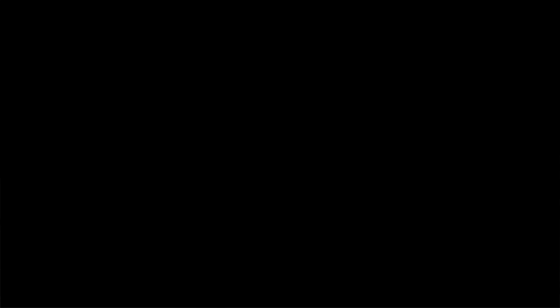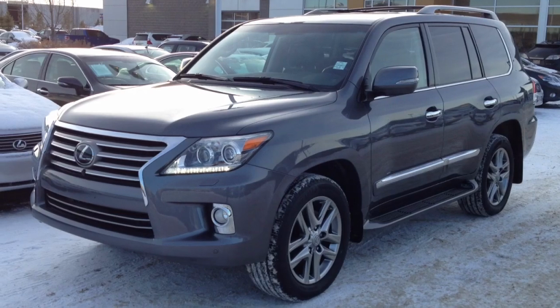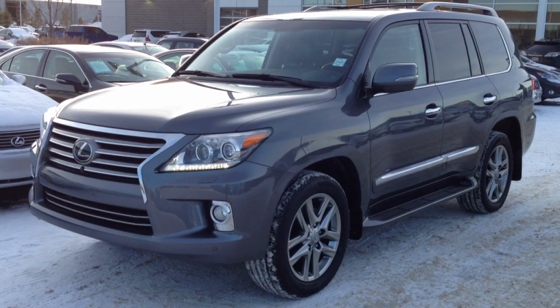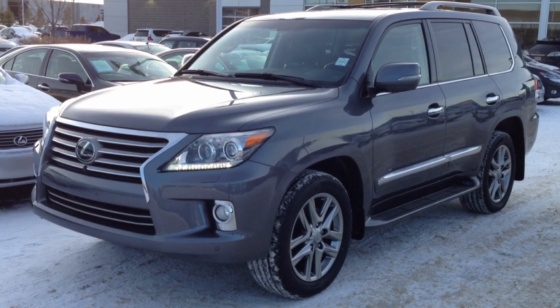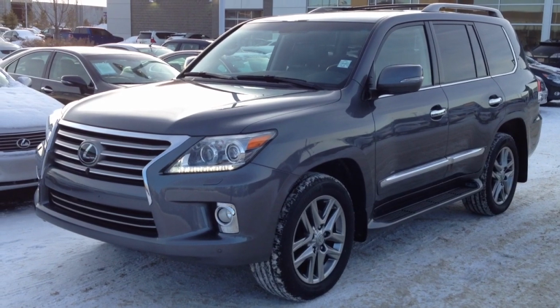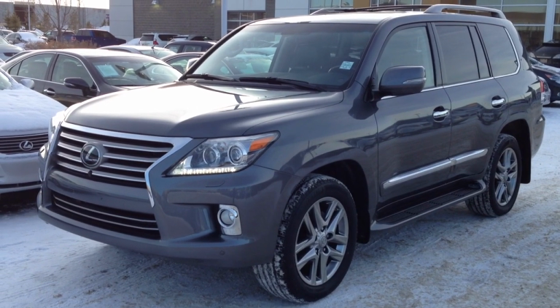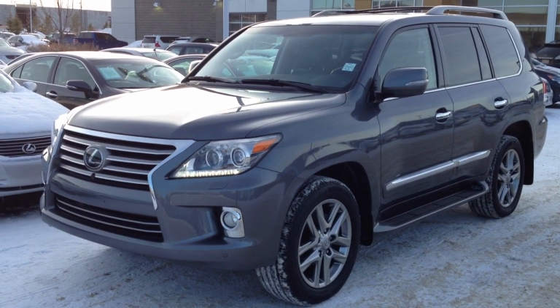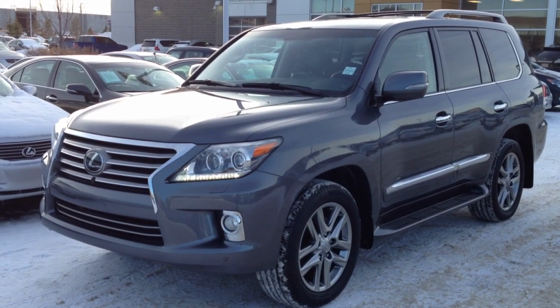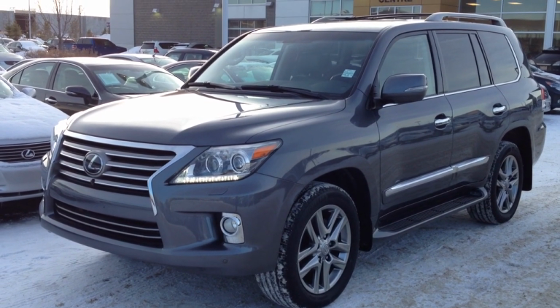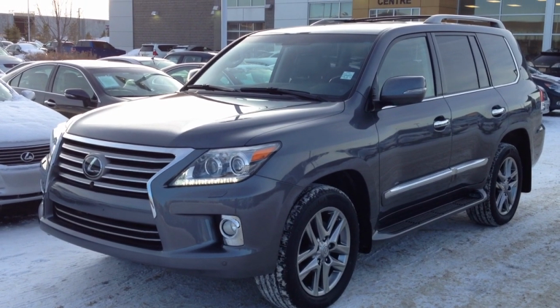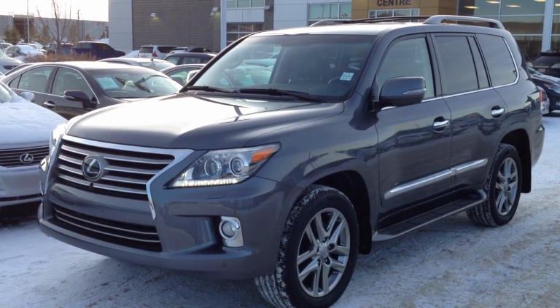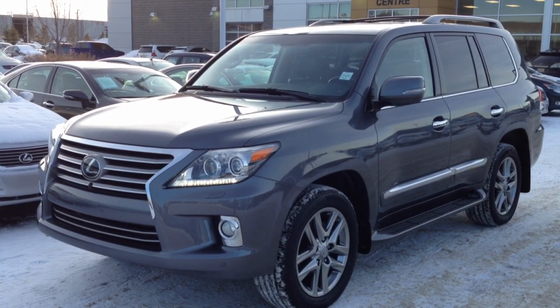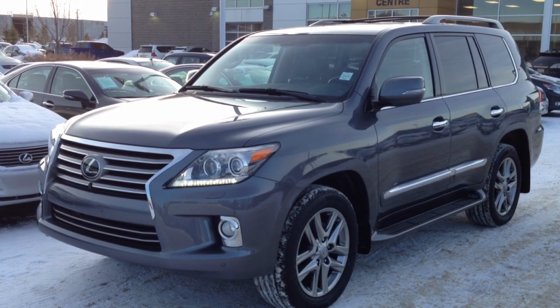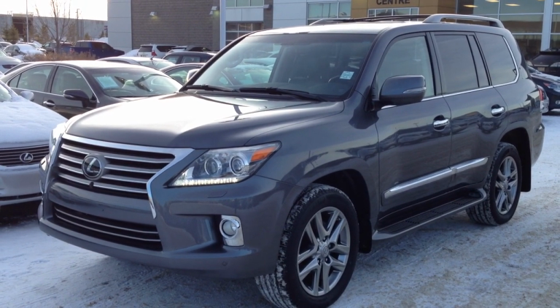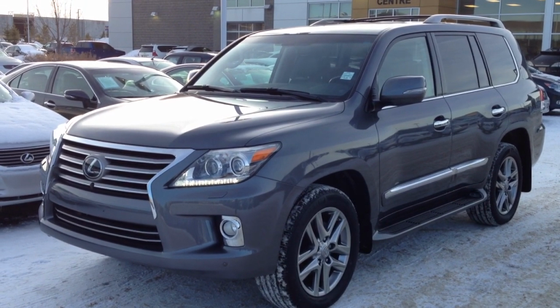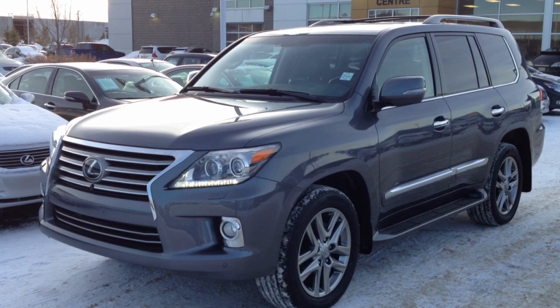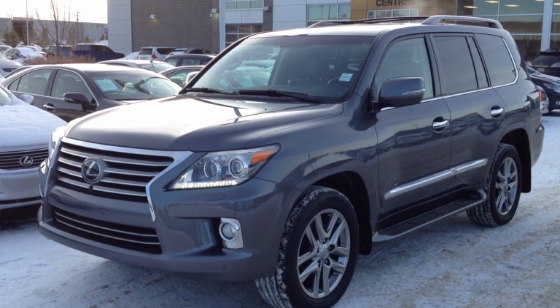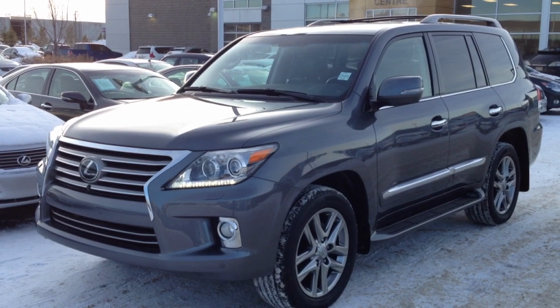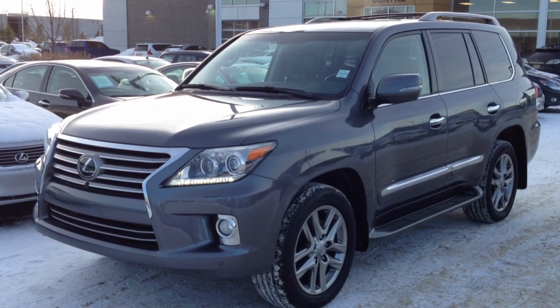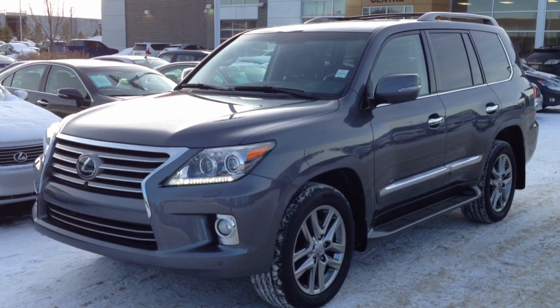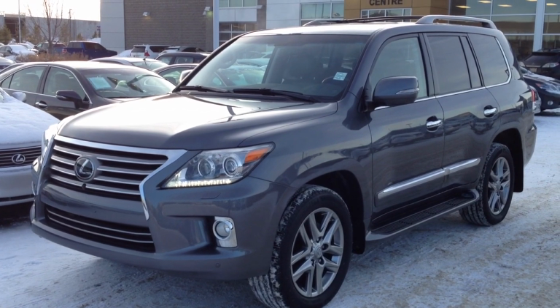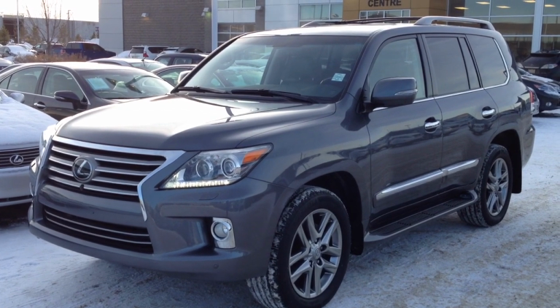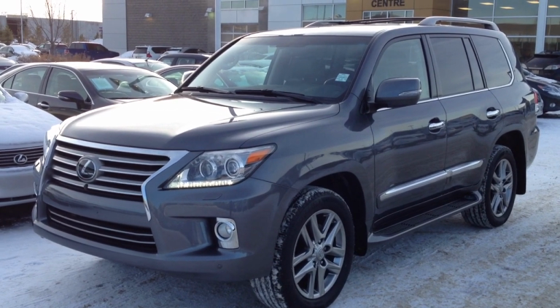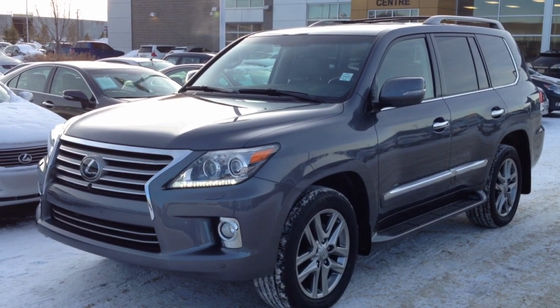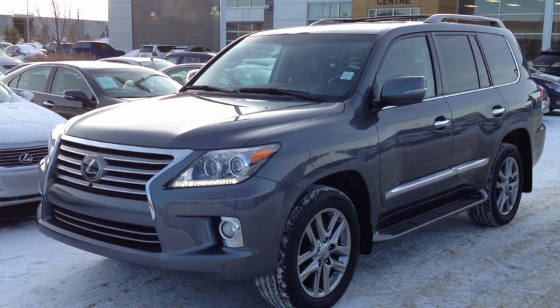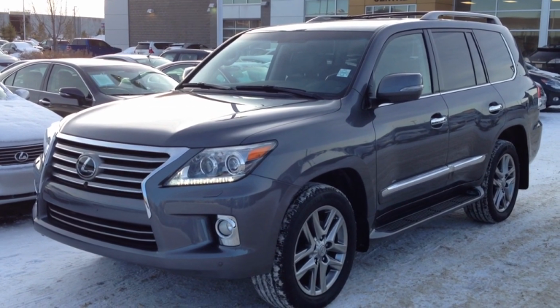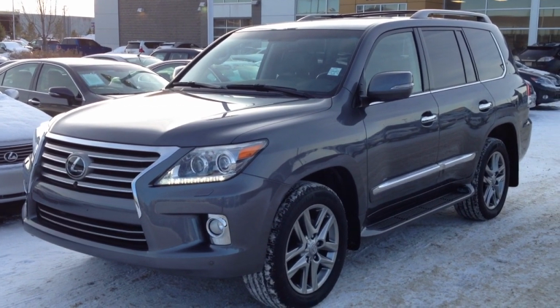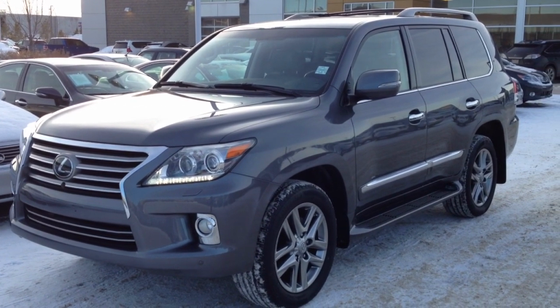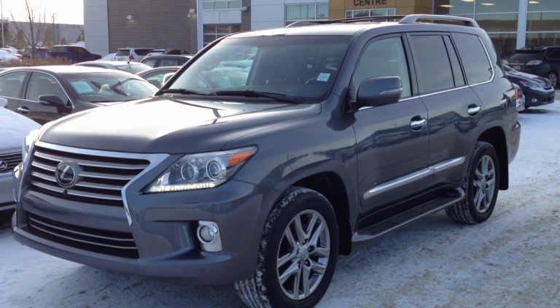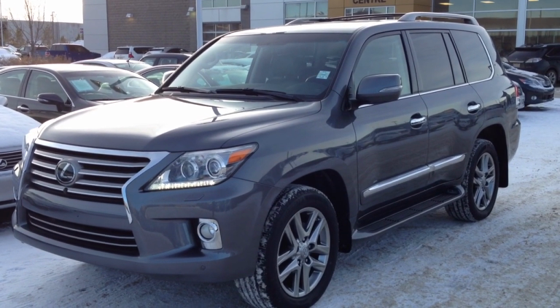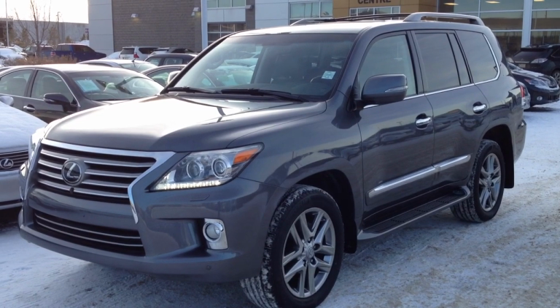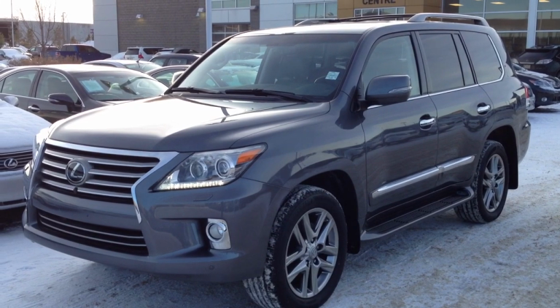Hello everybody, welcome to Lexus of Edmonton, we're located off 111th Avenue and 170th Street. We're looking at a pre-owned 2013 LX570. This one just came in from Toyota Canada.